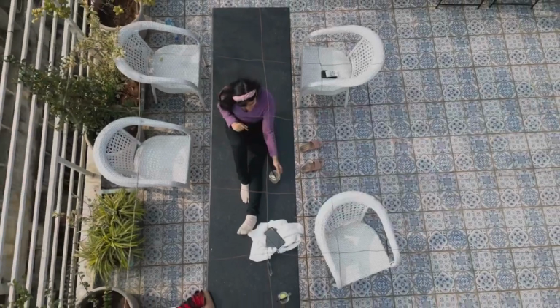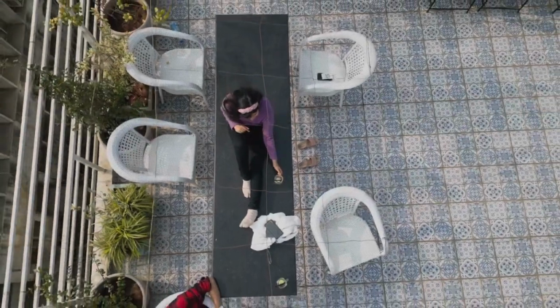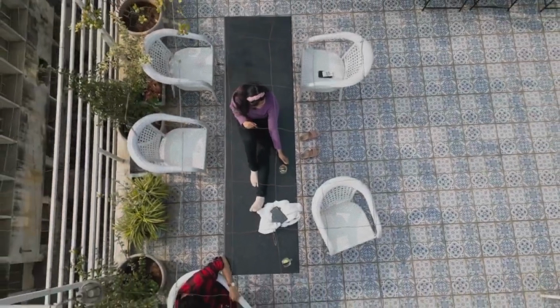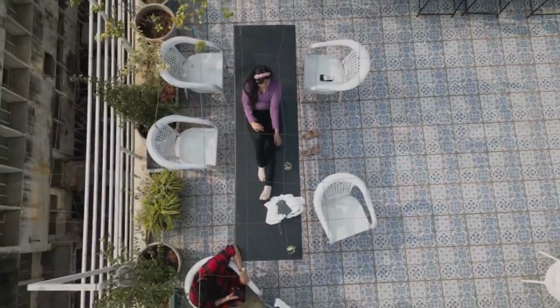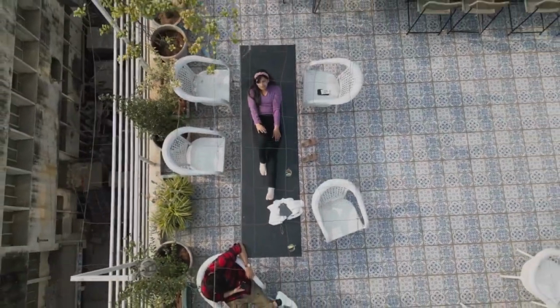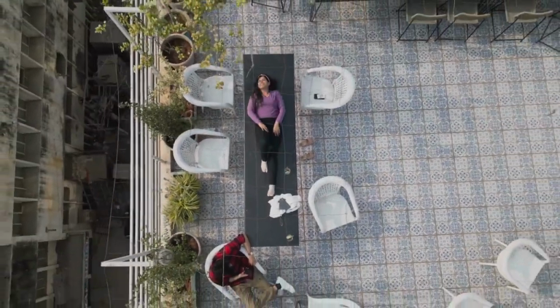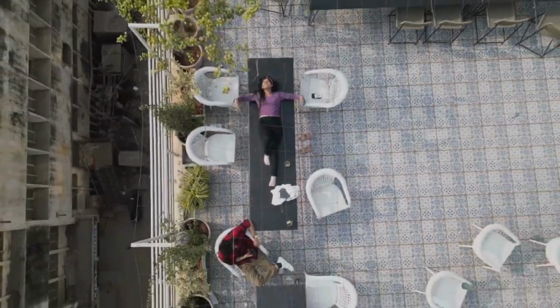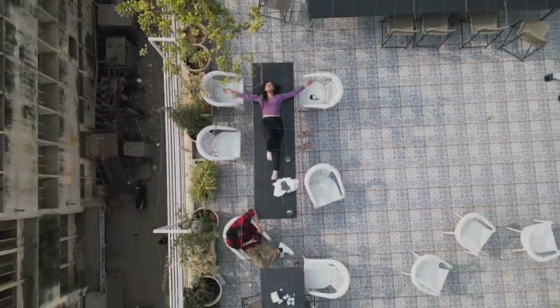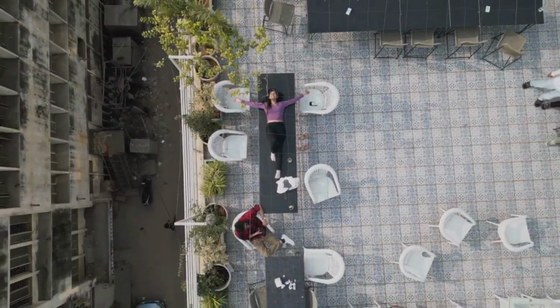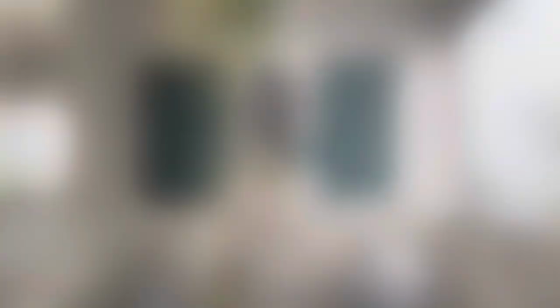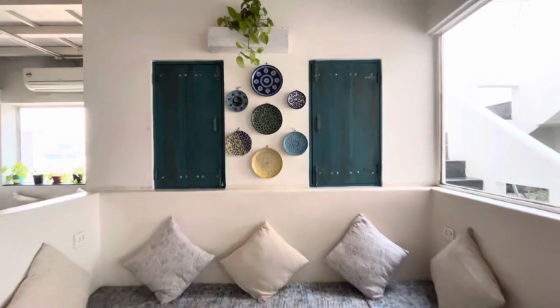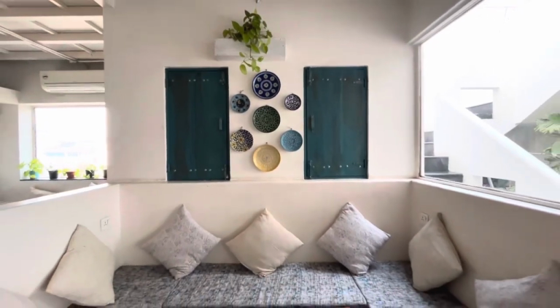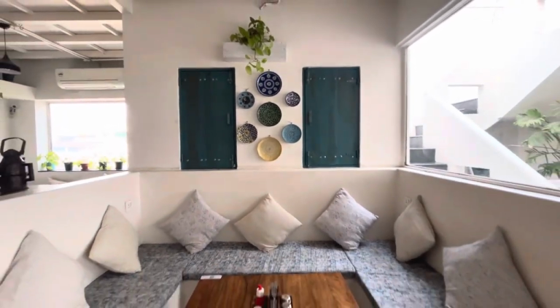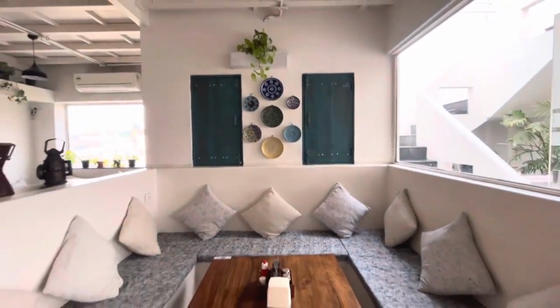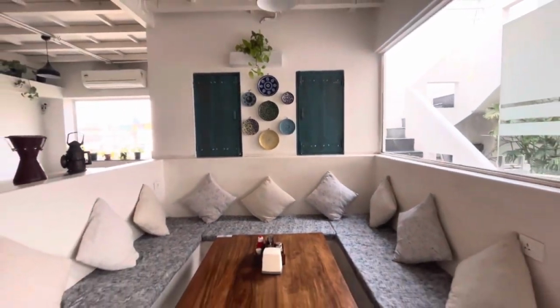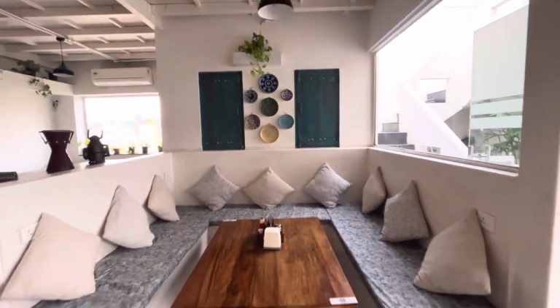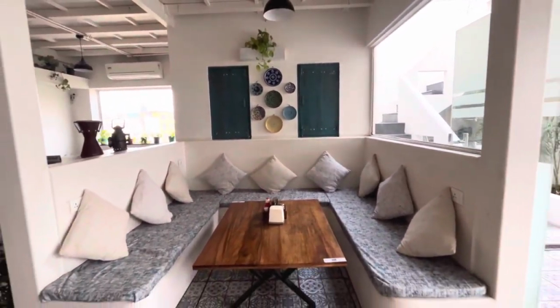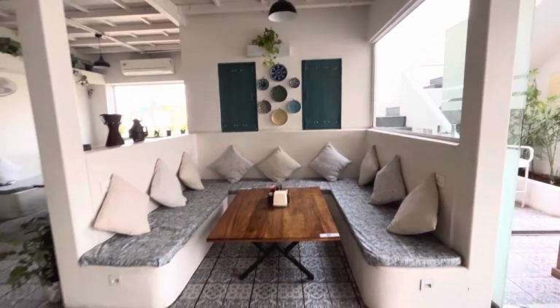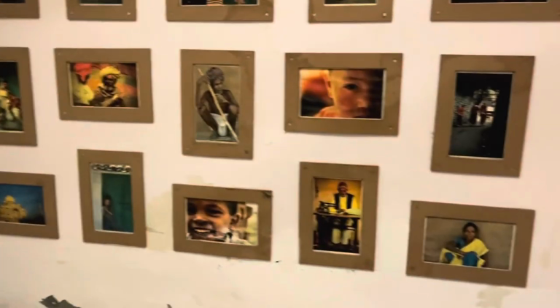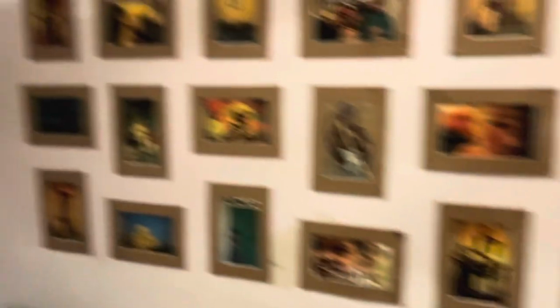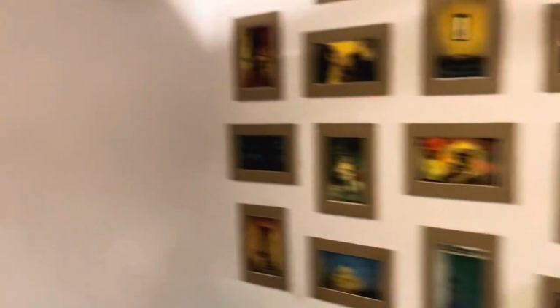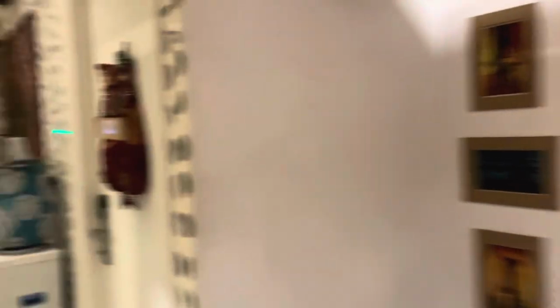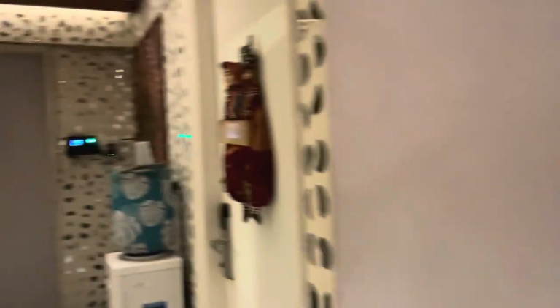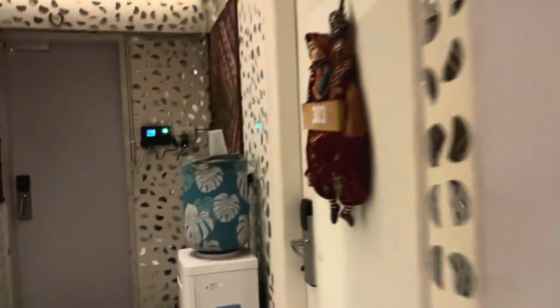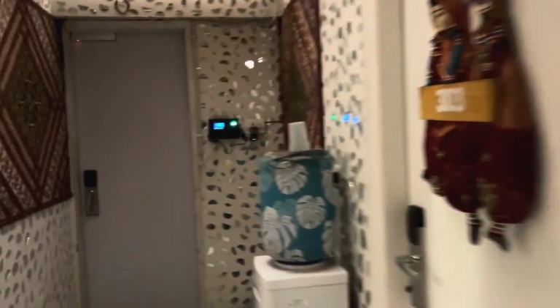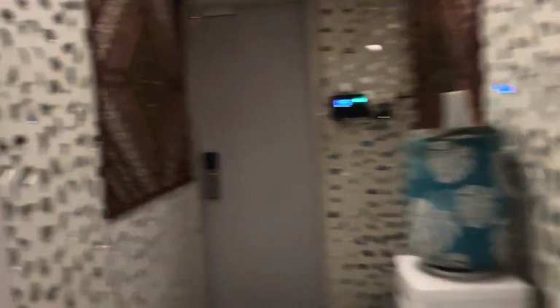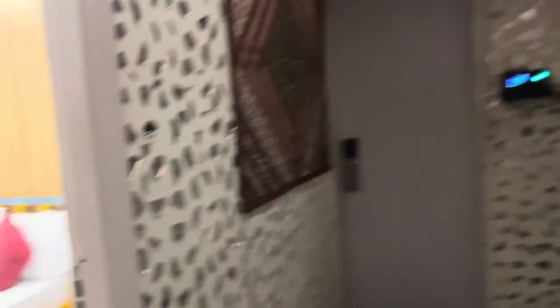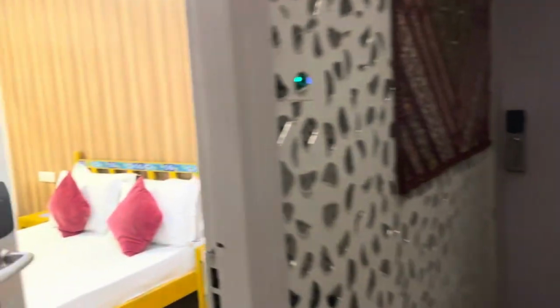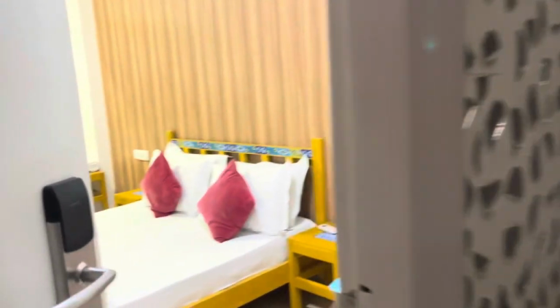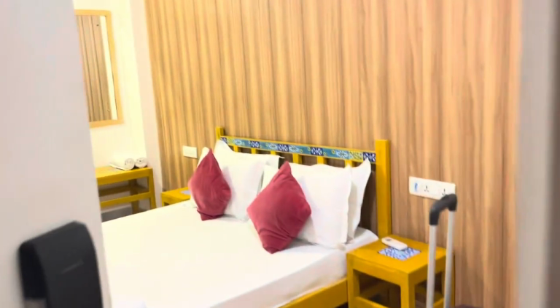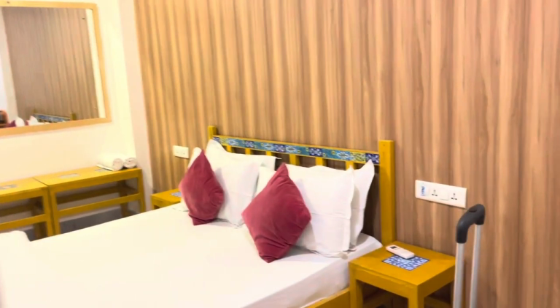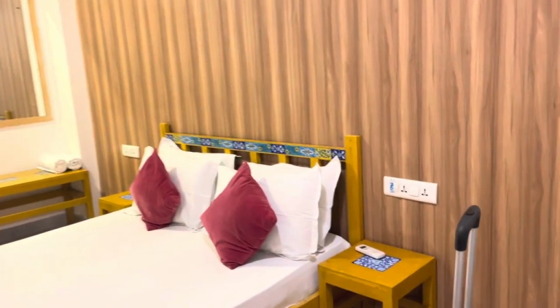So guys, this is Moustache Hostel and I will be filming all these videos with my drone, not my friend's drone. If you want a budget-friendly stay in Jaipur city, you should not miss this video.